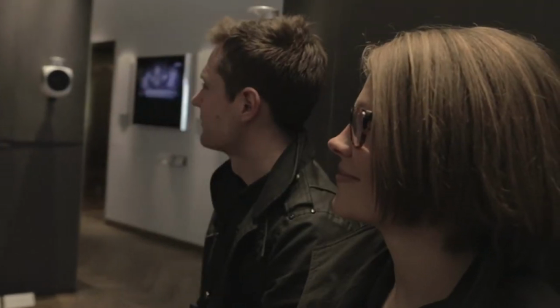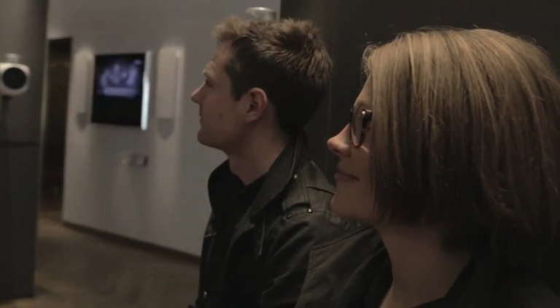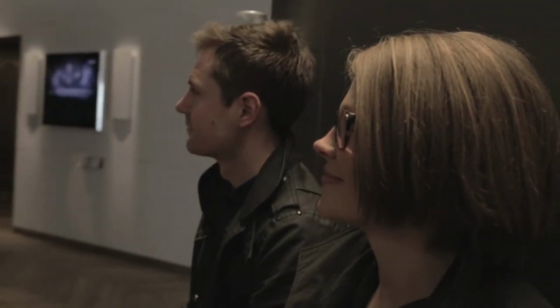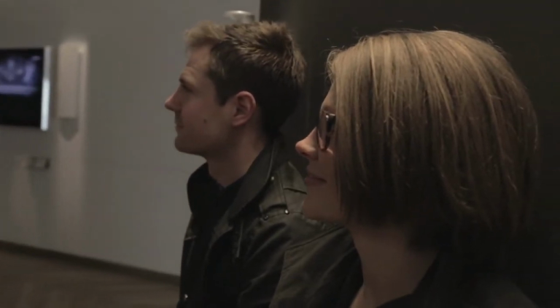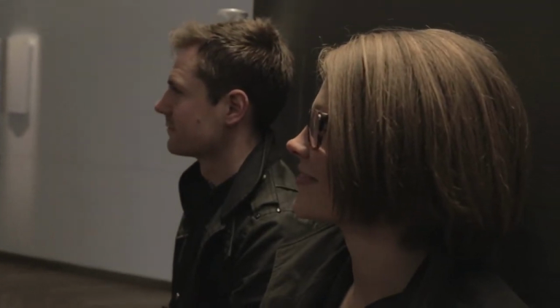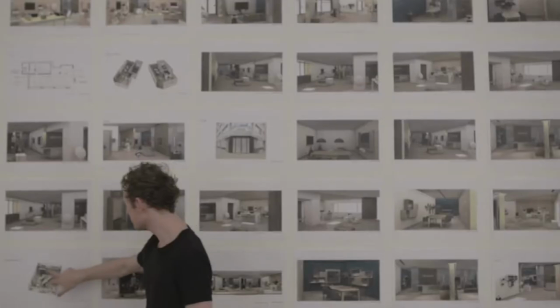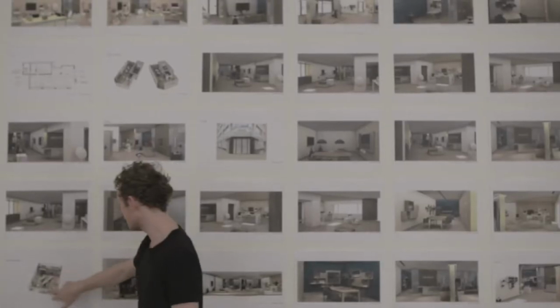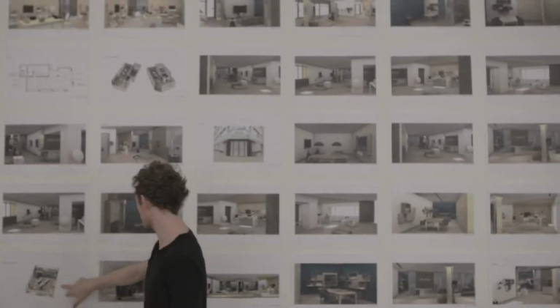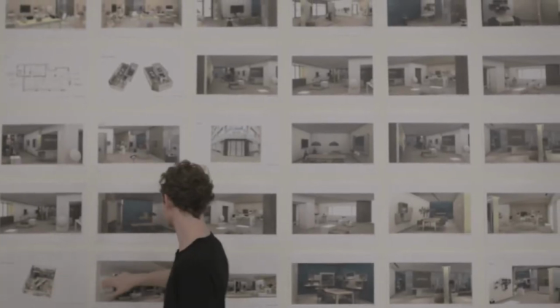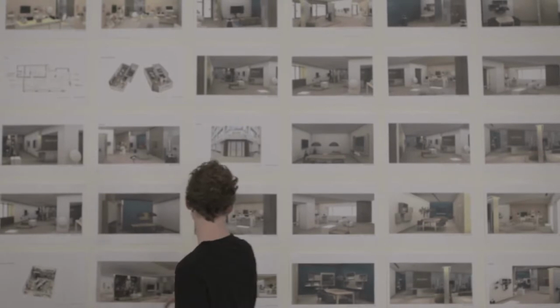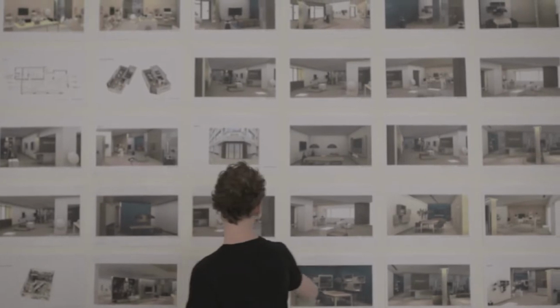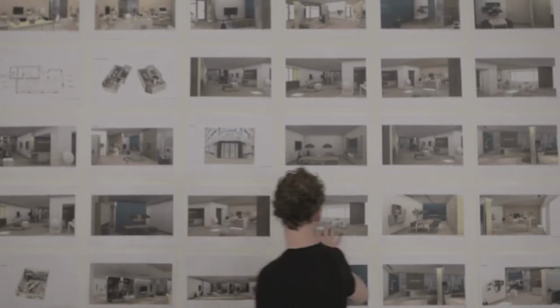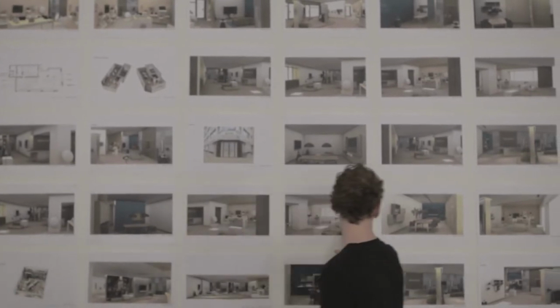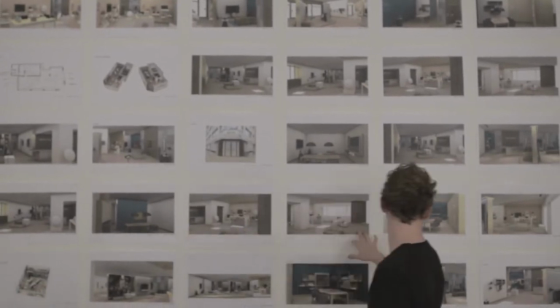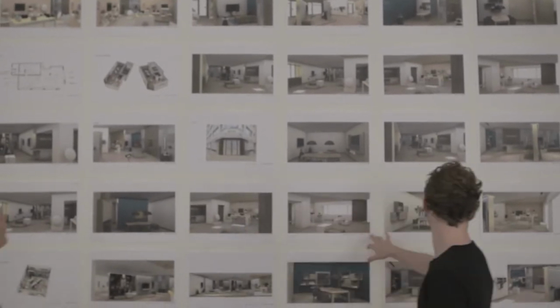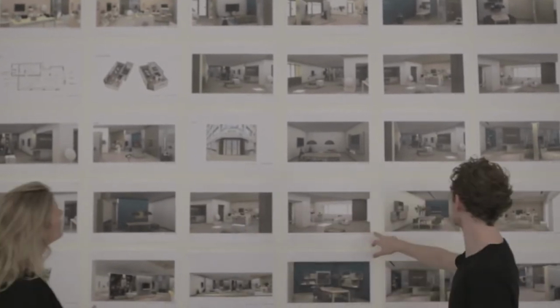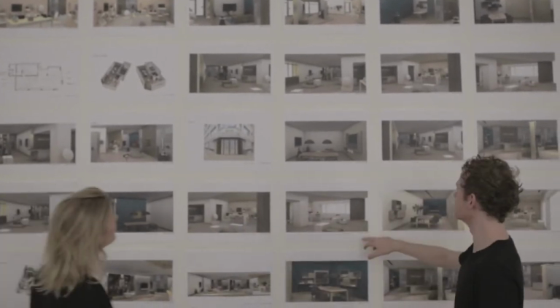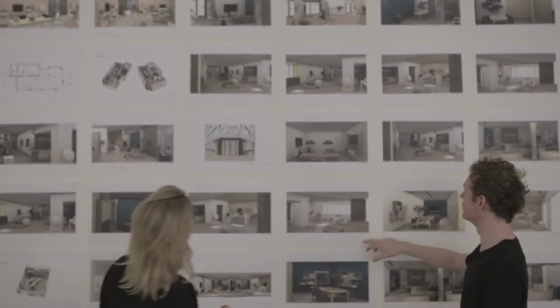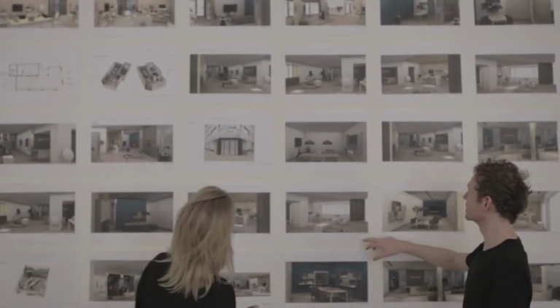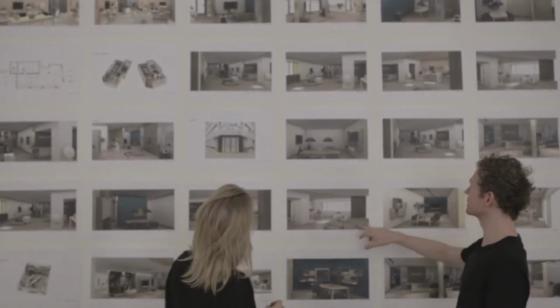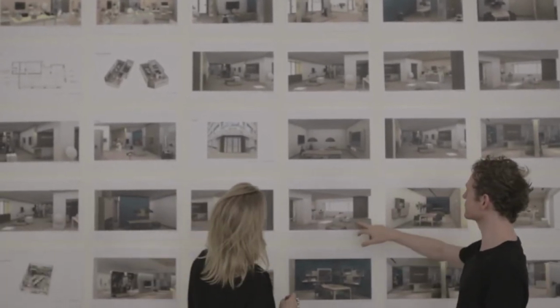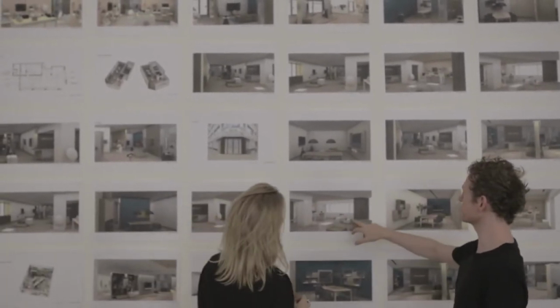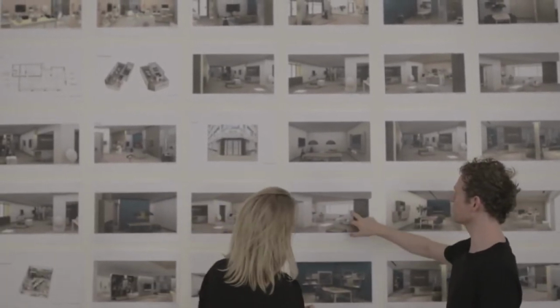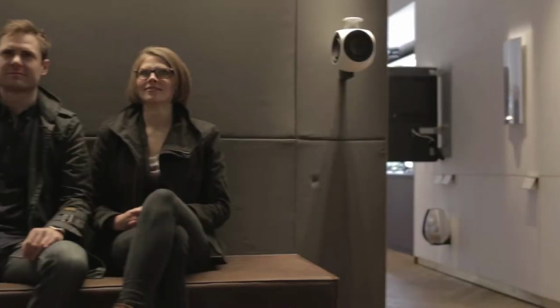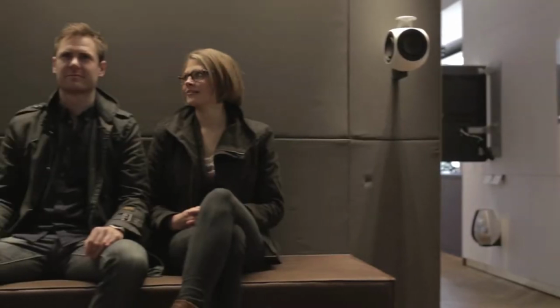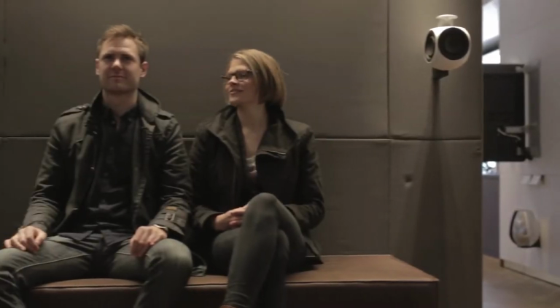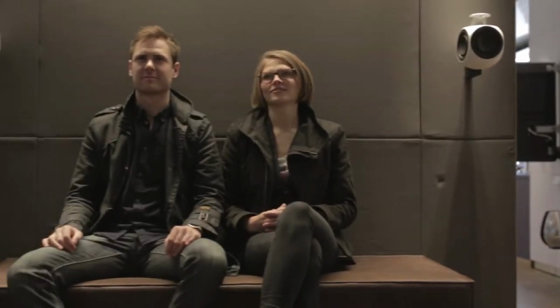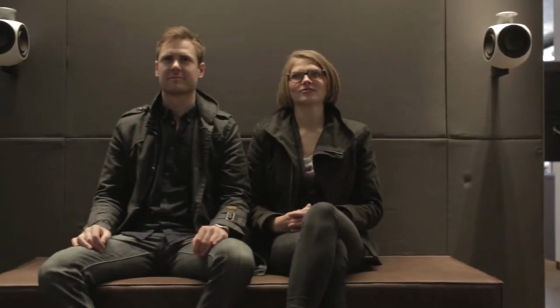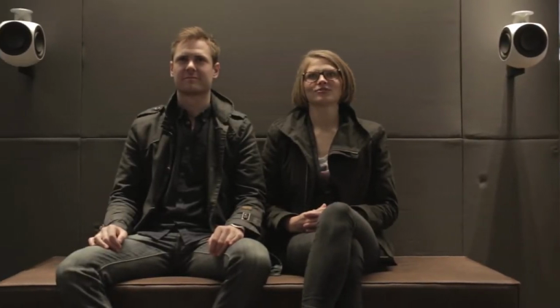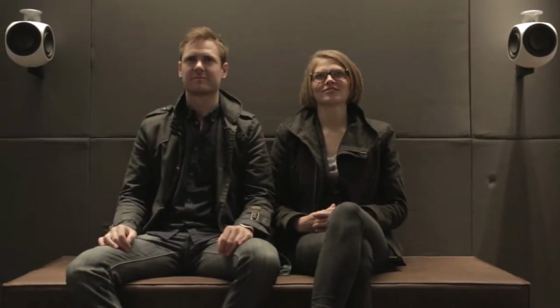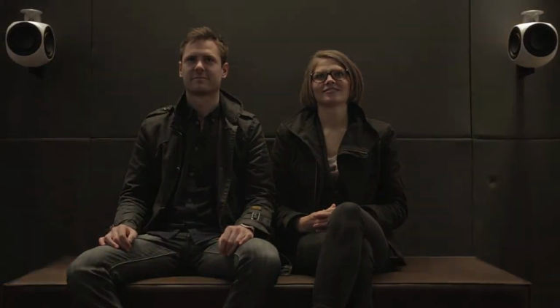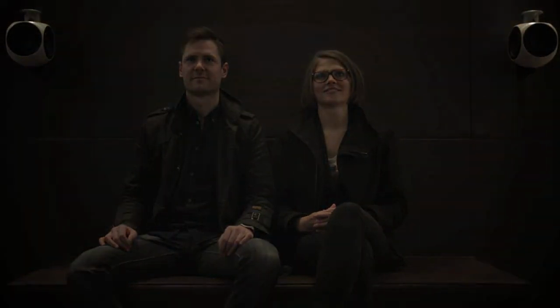It gives us more wall space. It gives a better utilization of the square meters in the shop. And it means that we can actually get more products in there without it feeling like the shop is crowded with products.